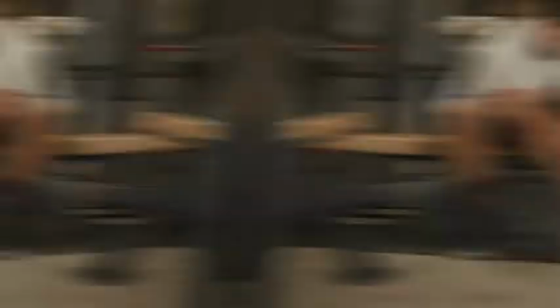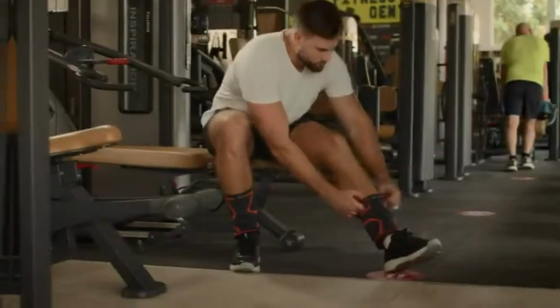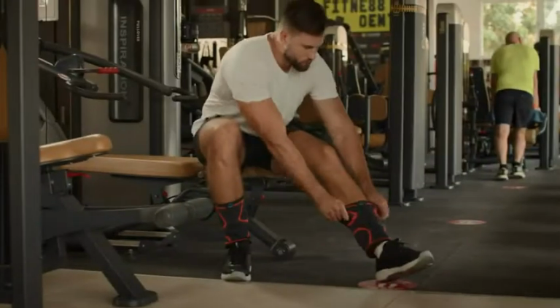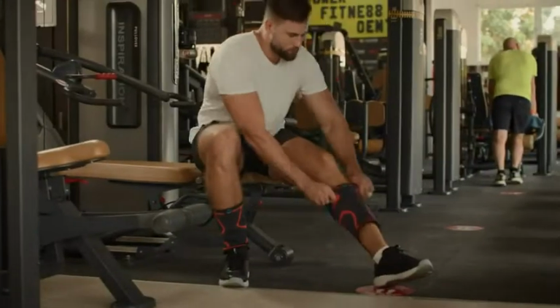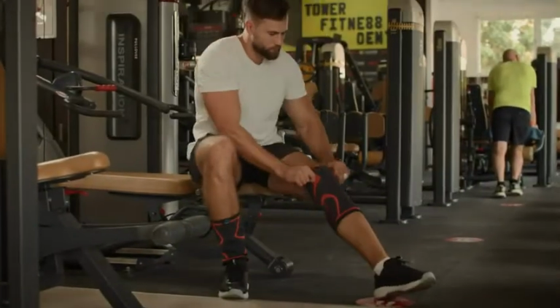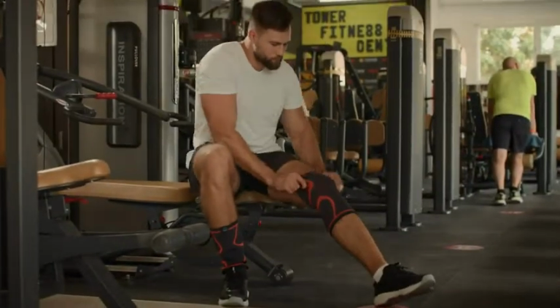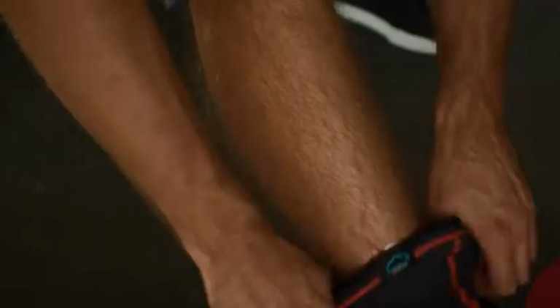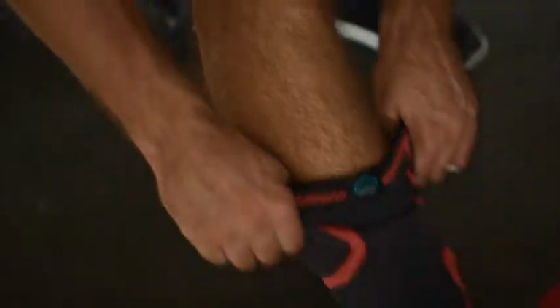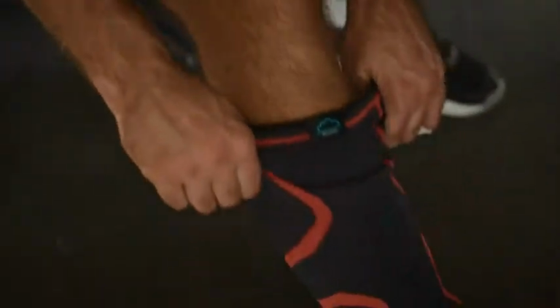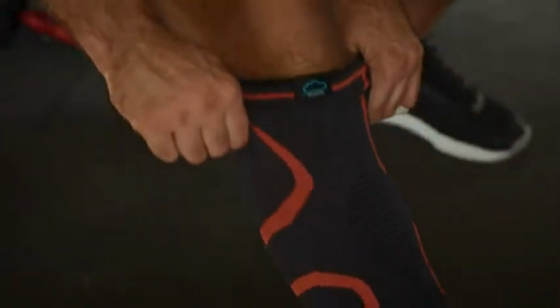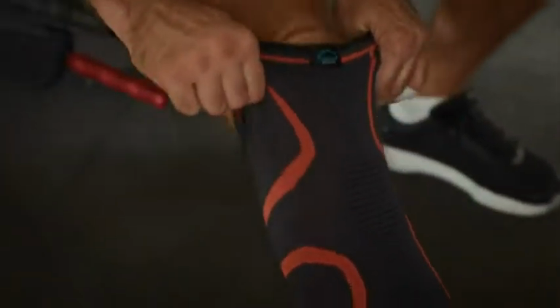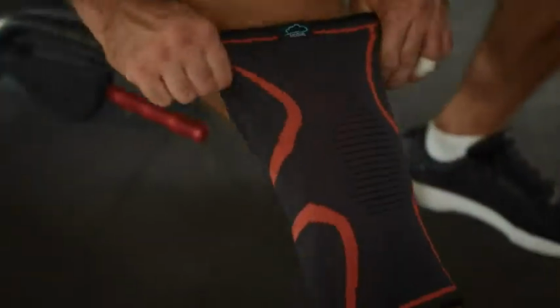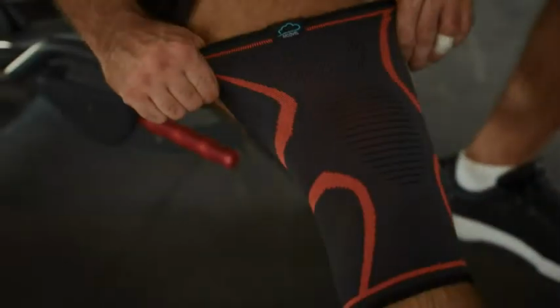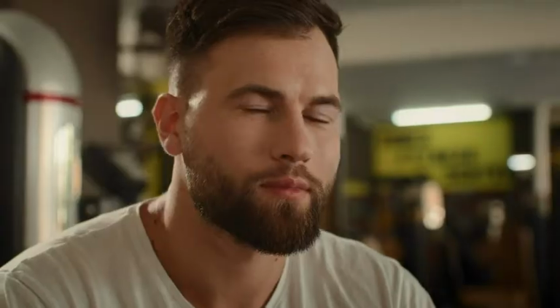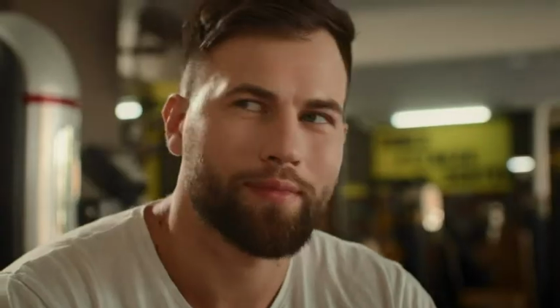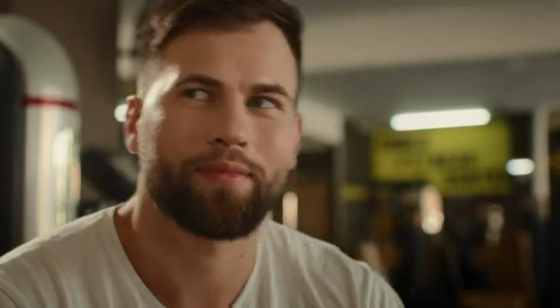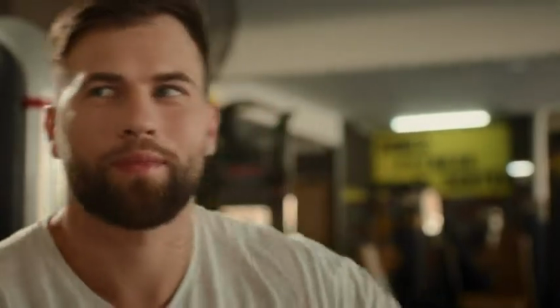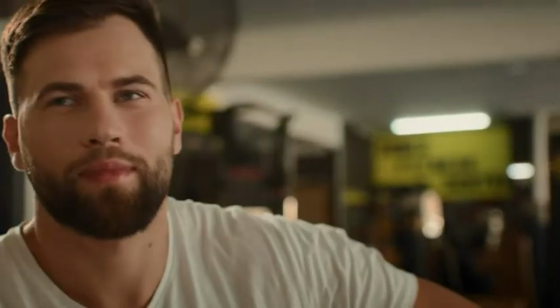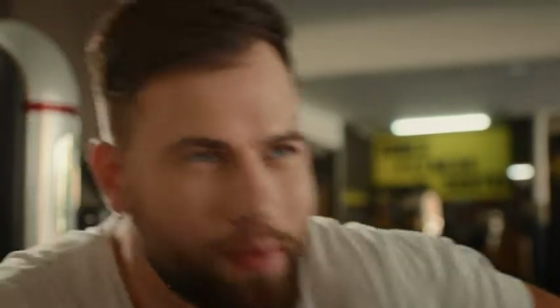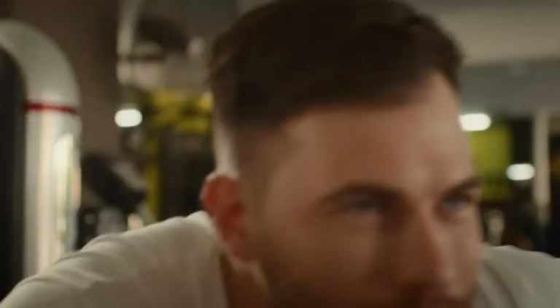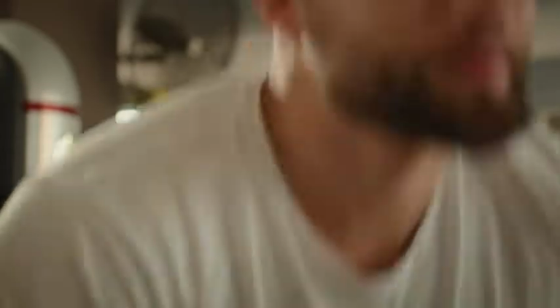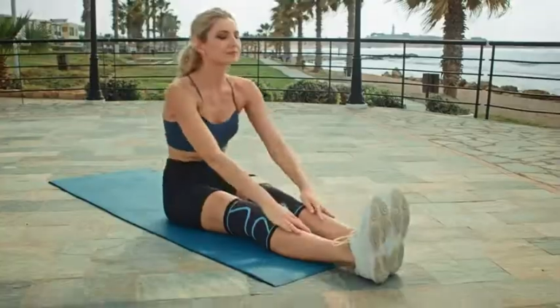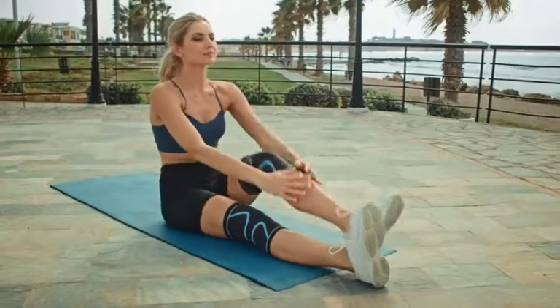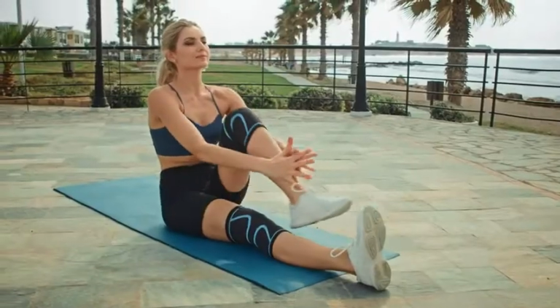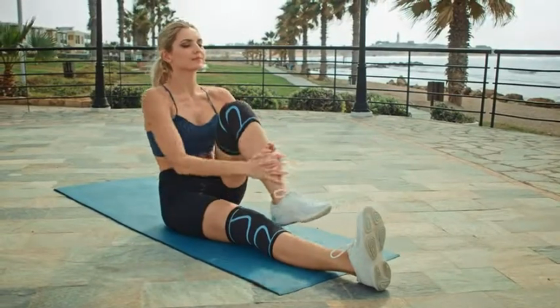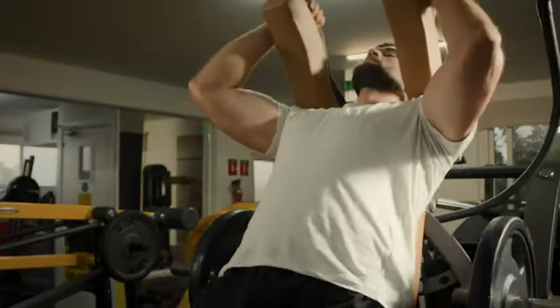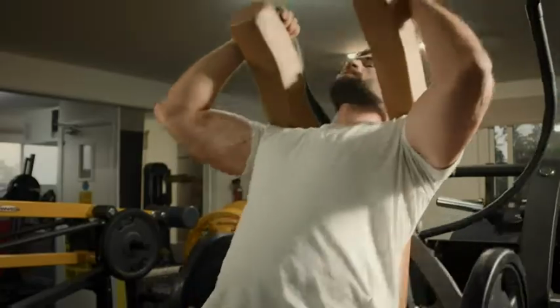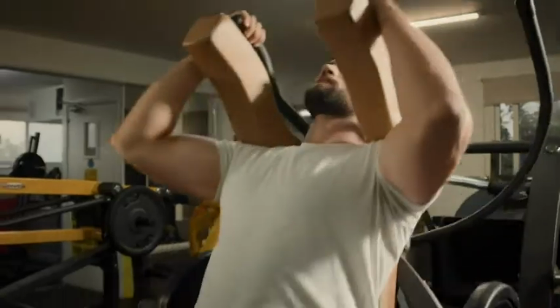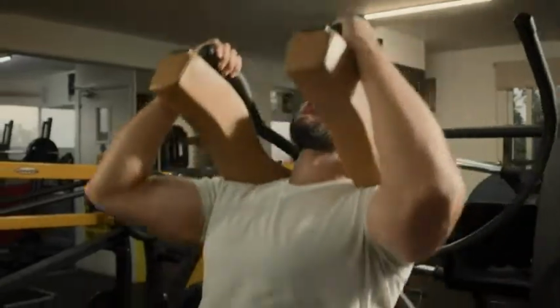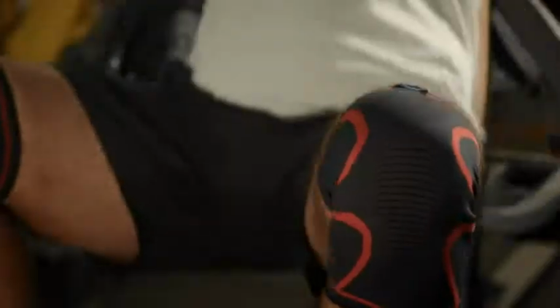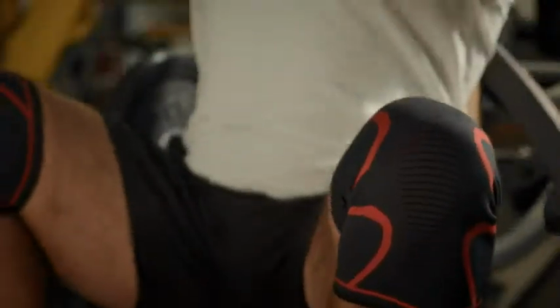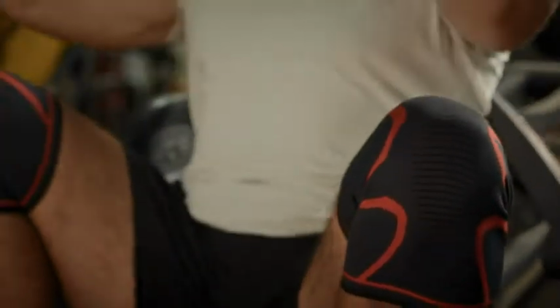When you're working out, pushing your body to the limit, and striving to beat your personal best, you need to make sure your joints are protected.